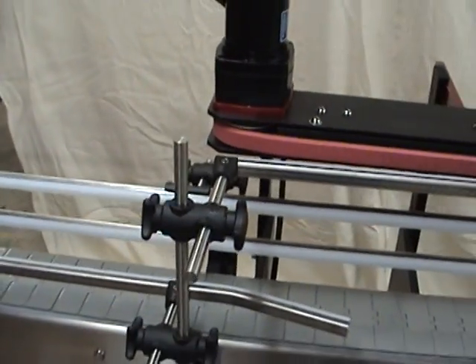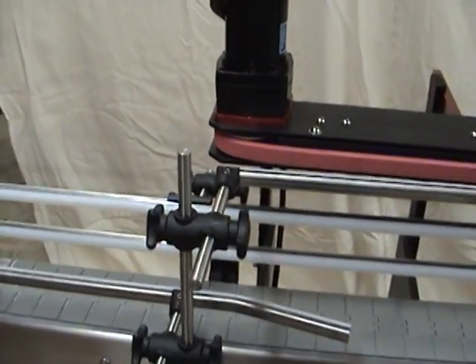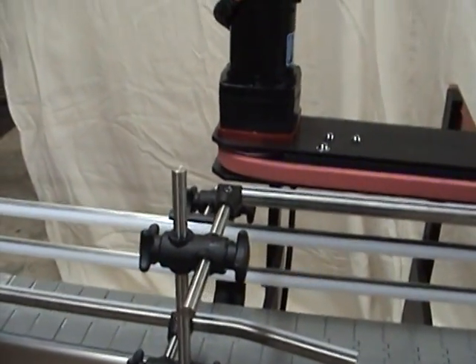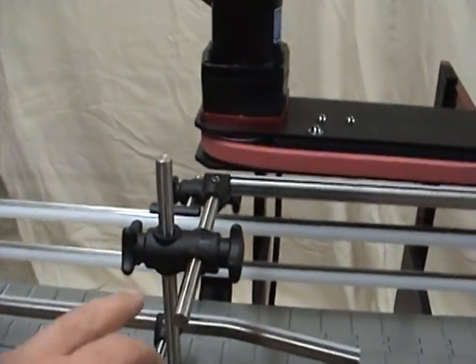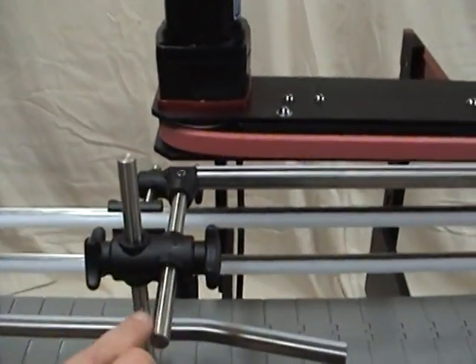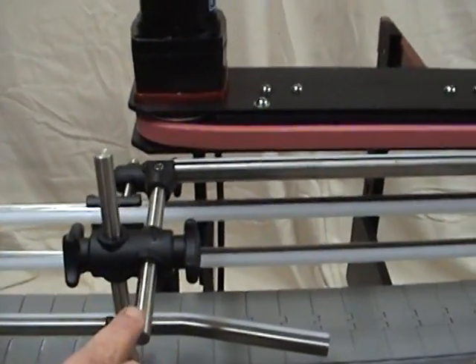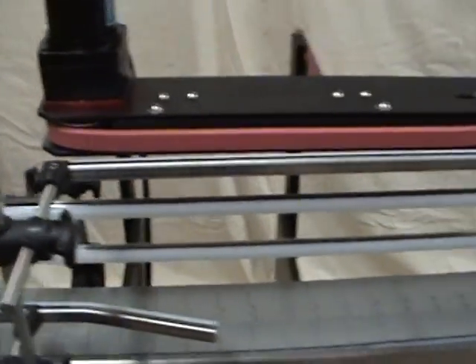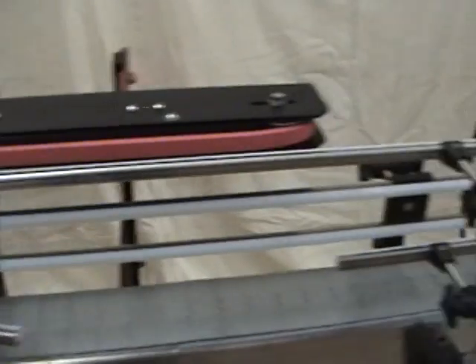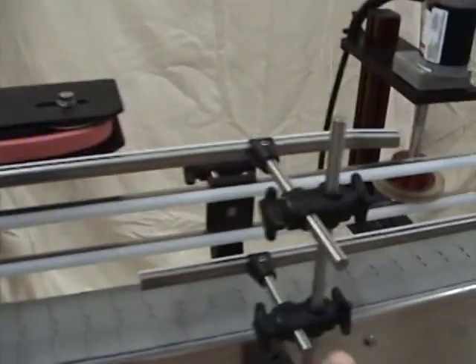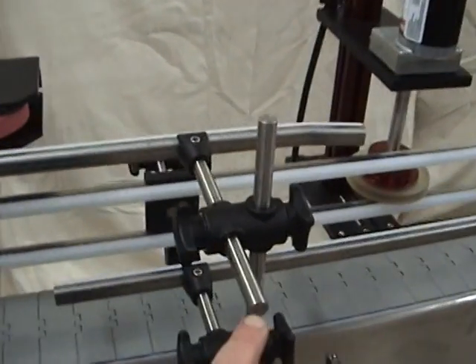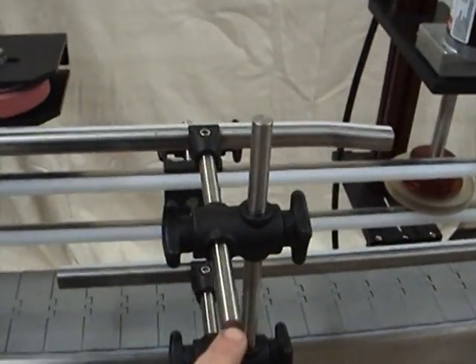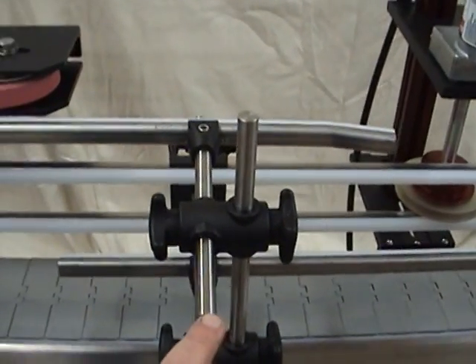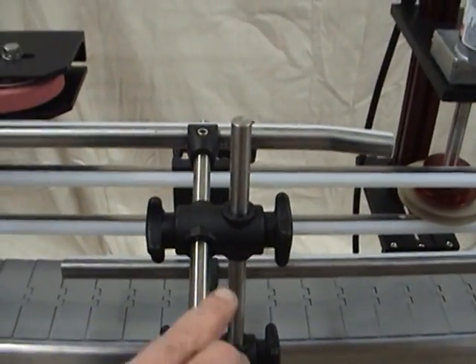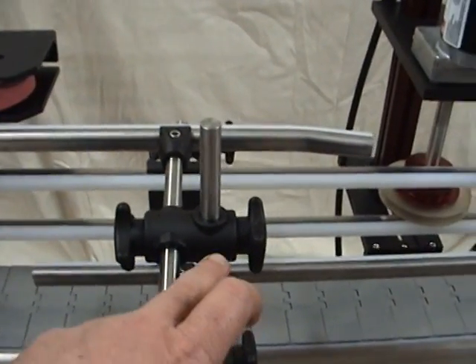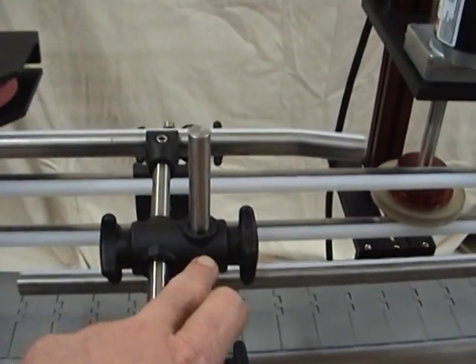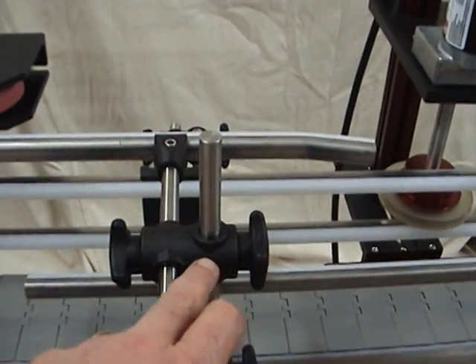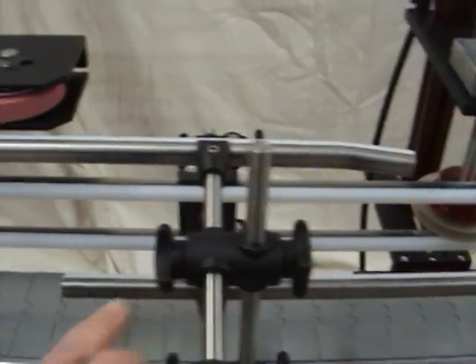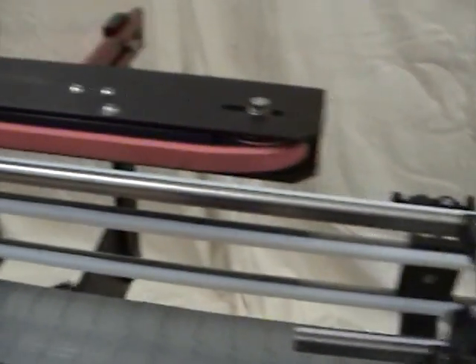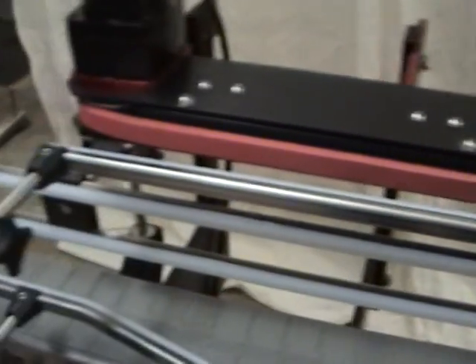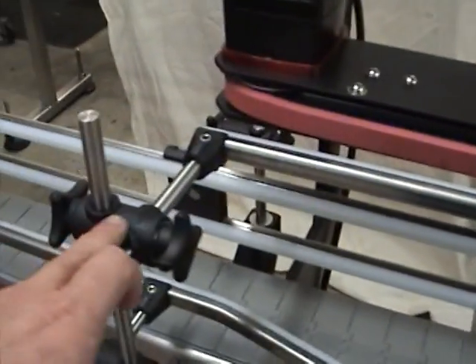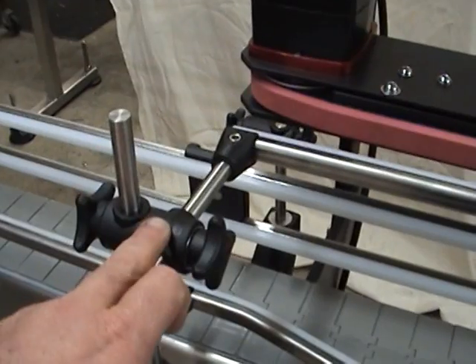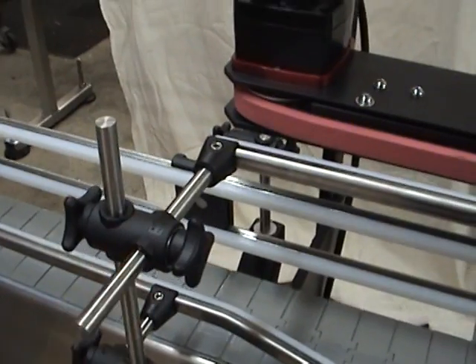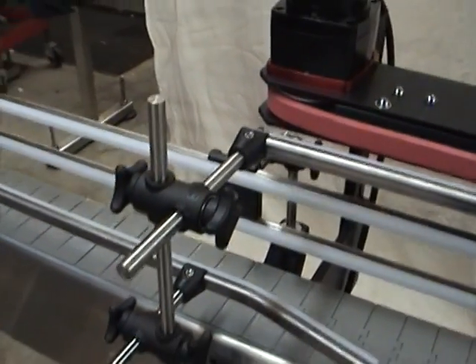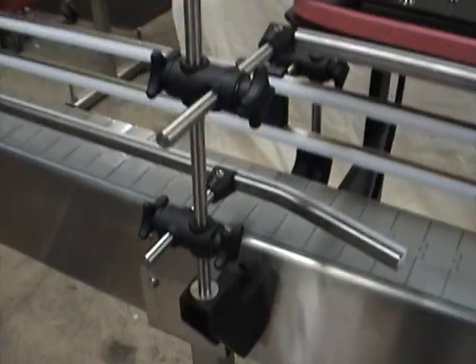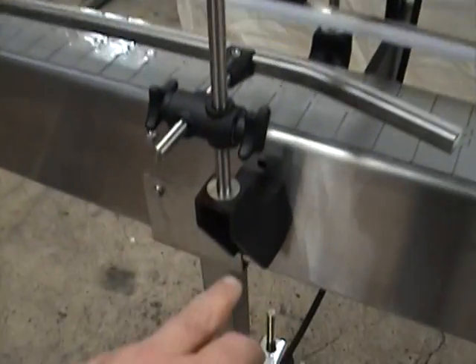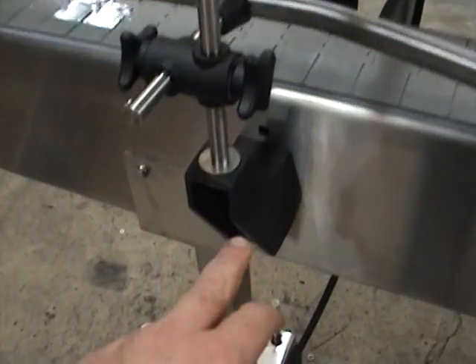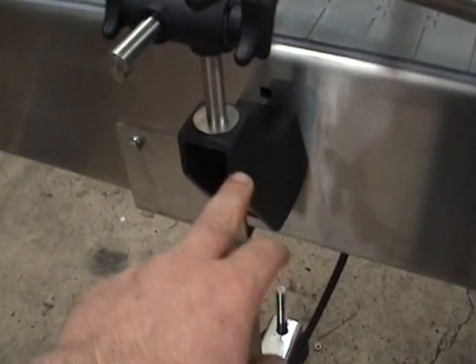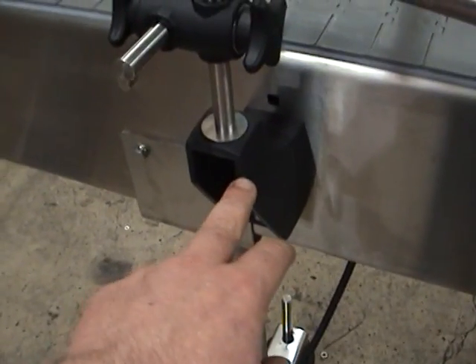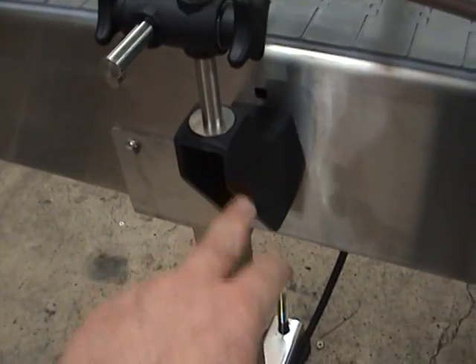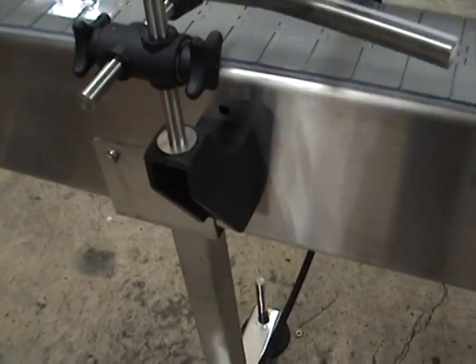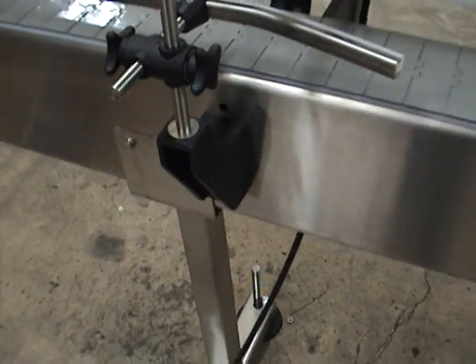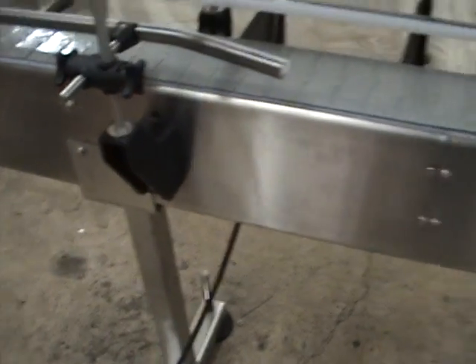You will be receiving this rail, this bracket — this bracket will send you the body bracket and the rail to your conveyor.